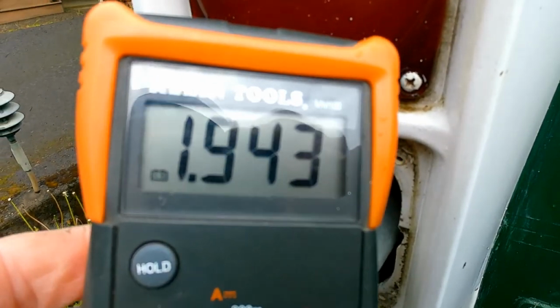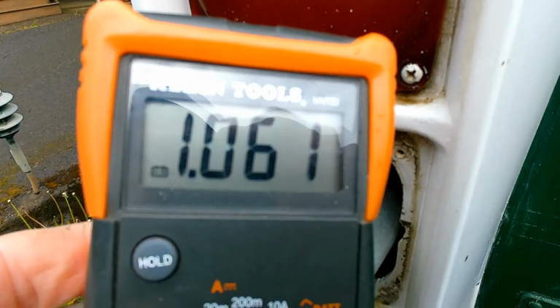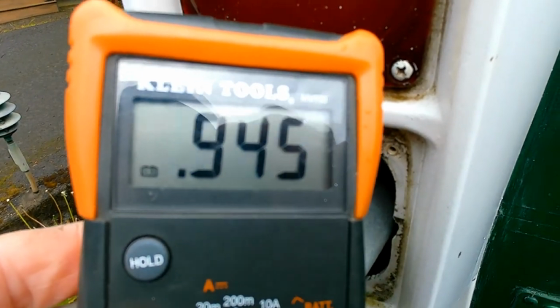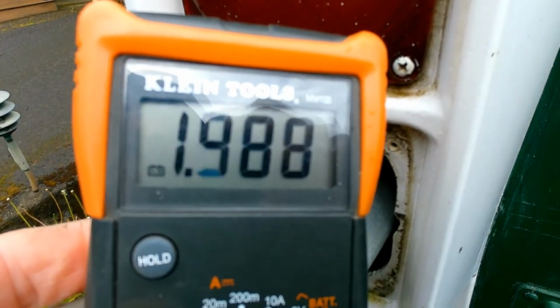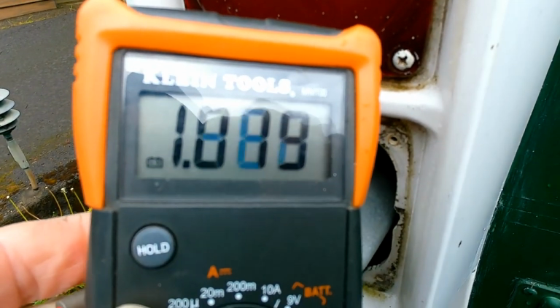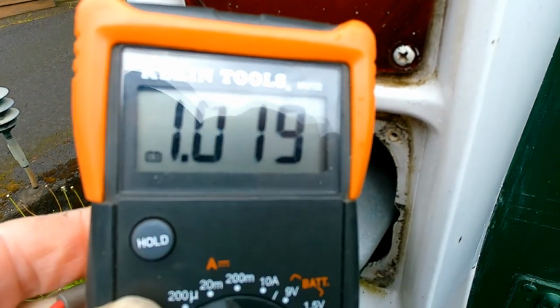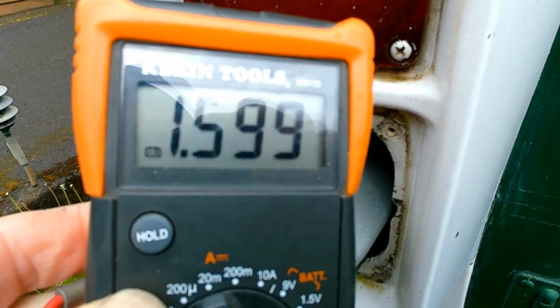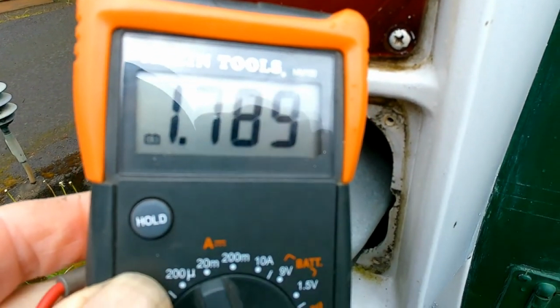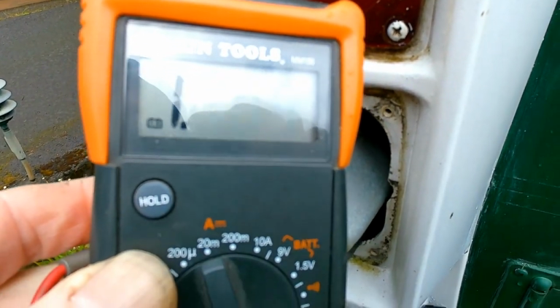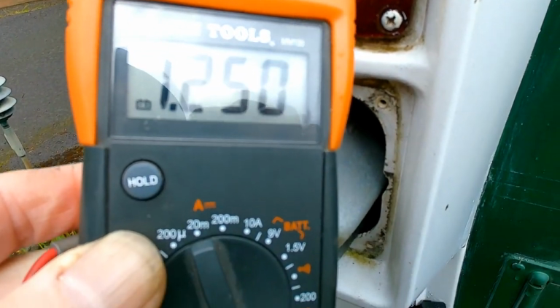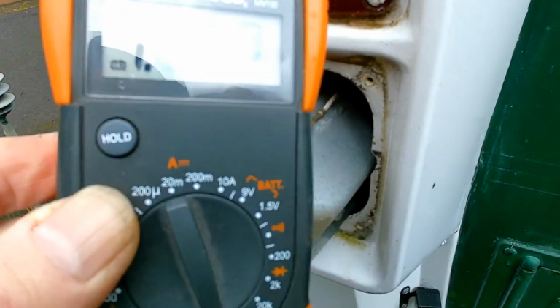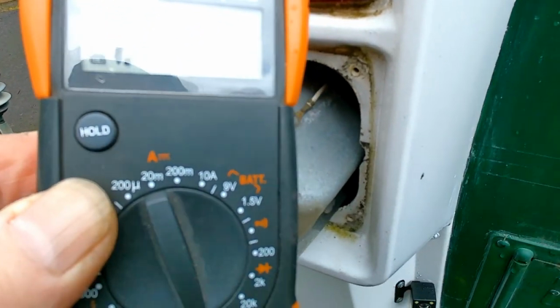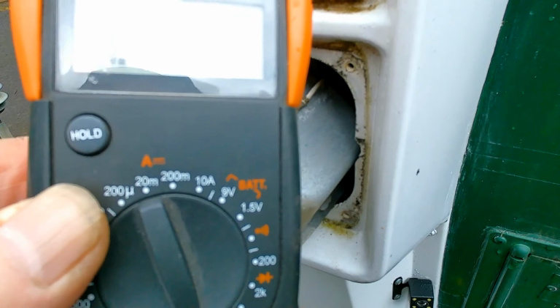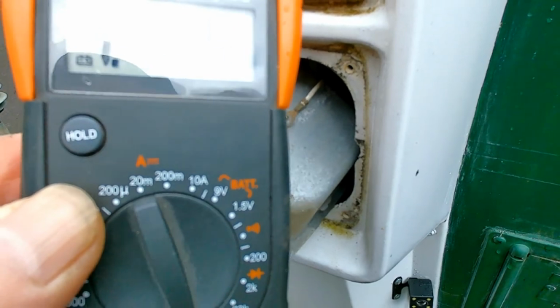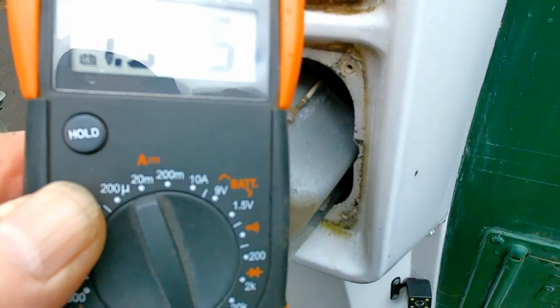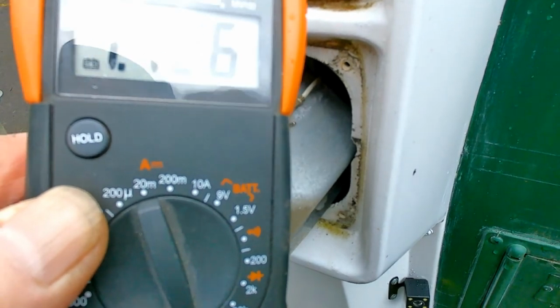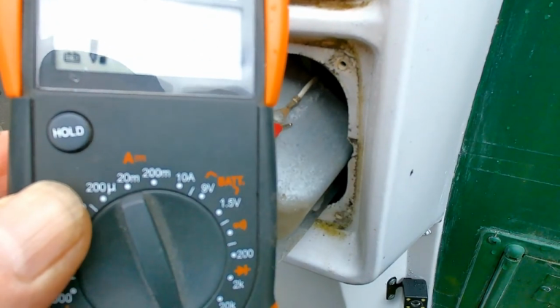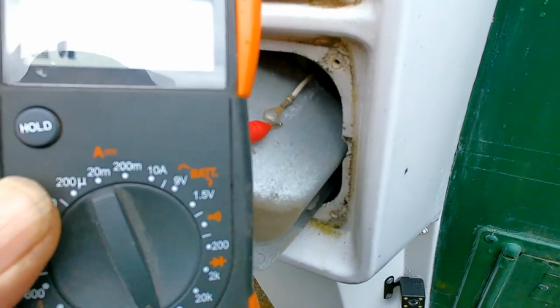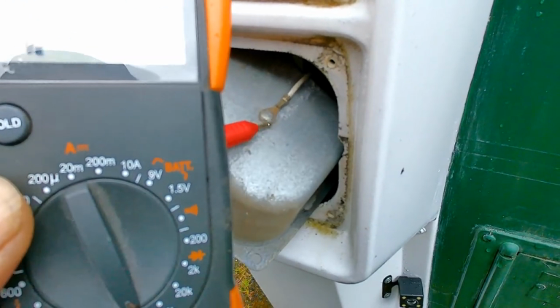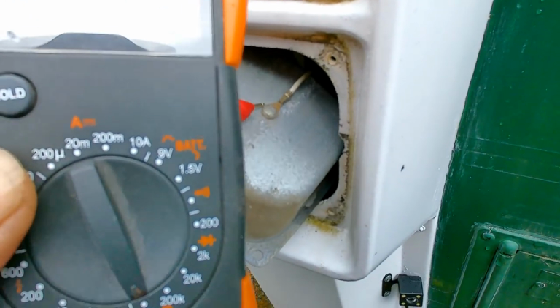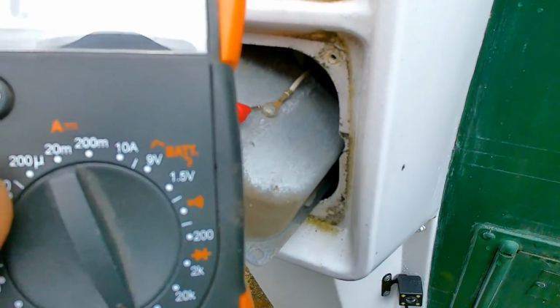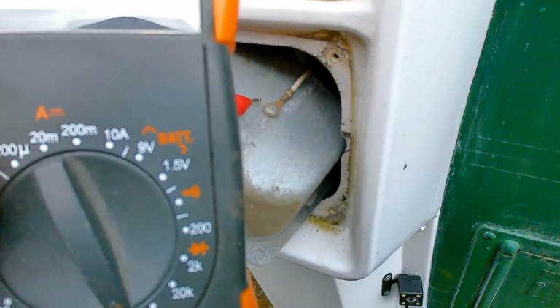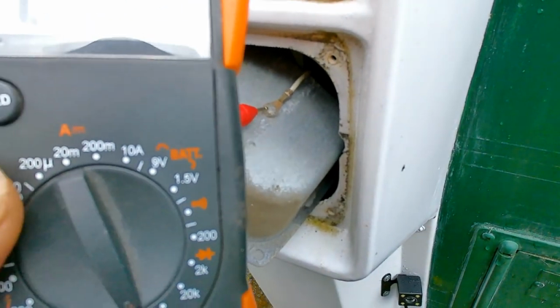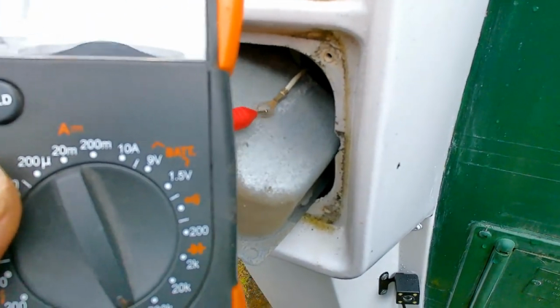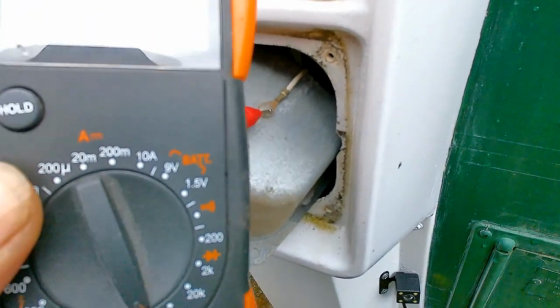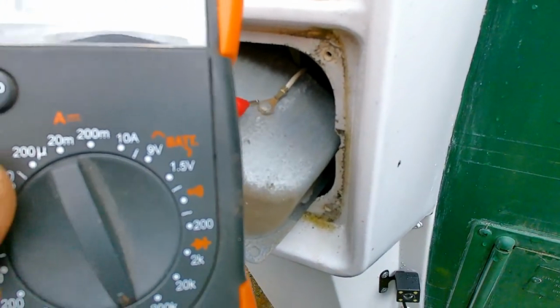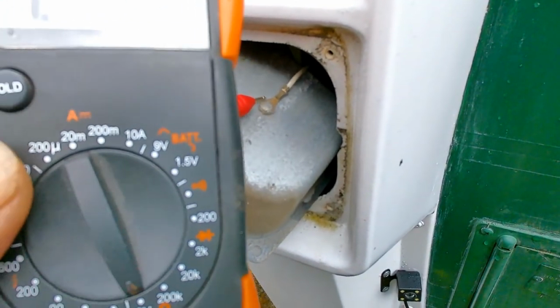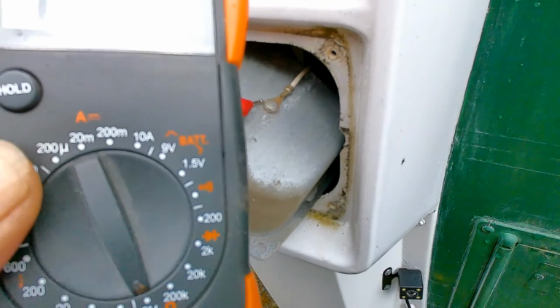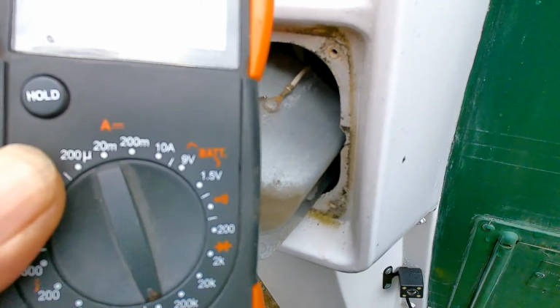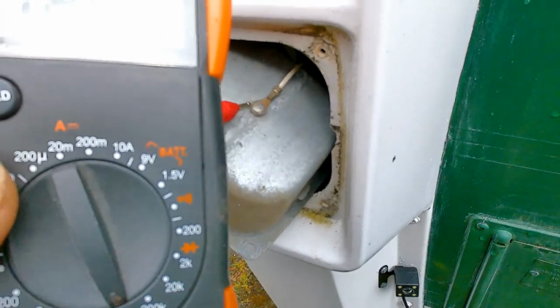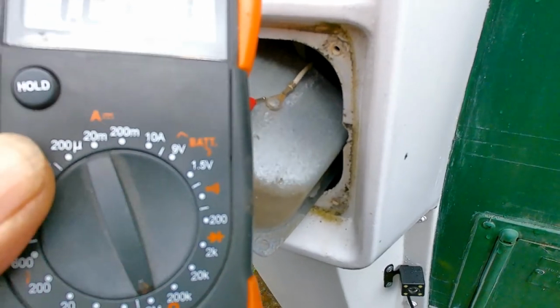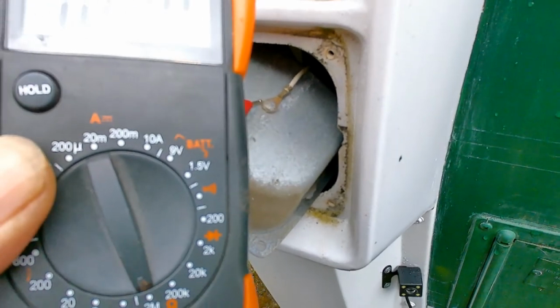Yes, we do — it's actually connecting. It's not a very good connection, but we've definitely got one. There we go. So we know that that's okay. The ground is actually connected.